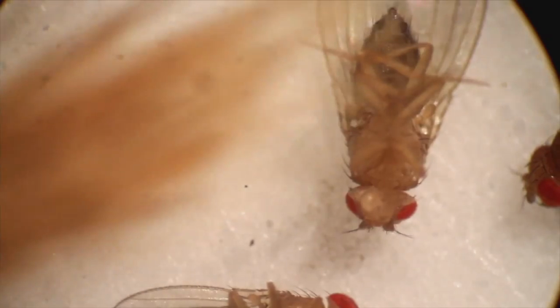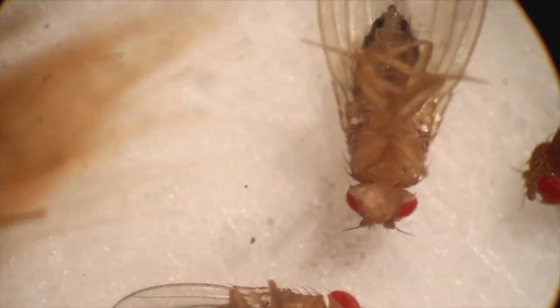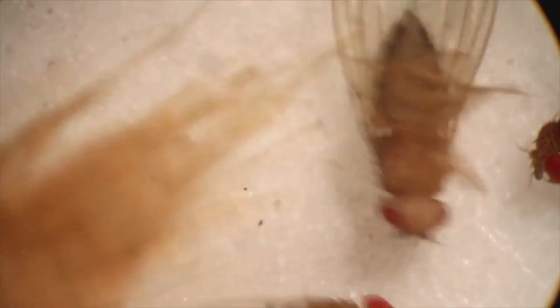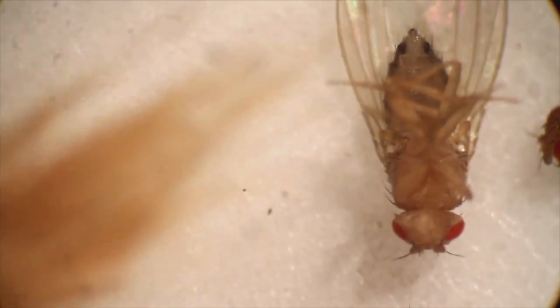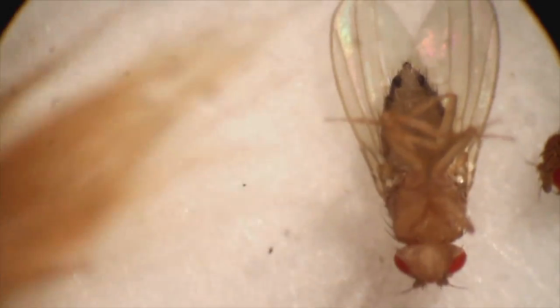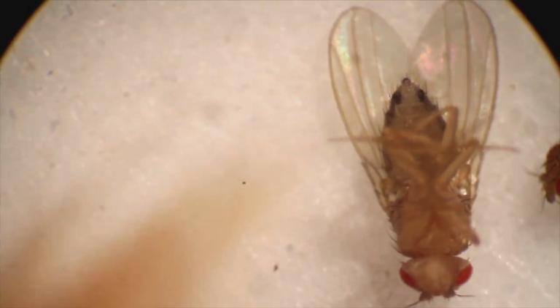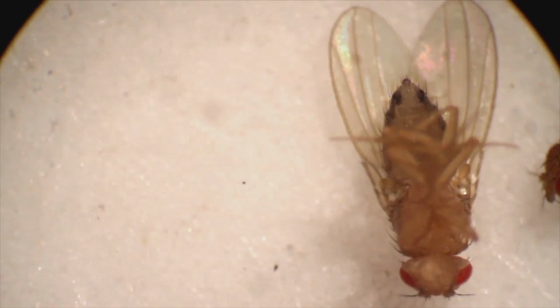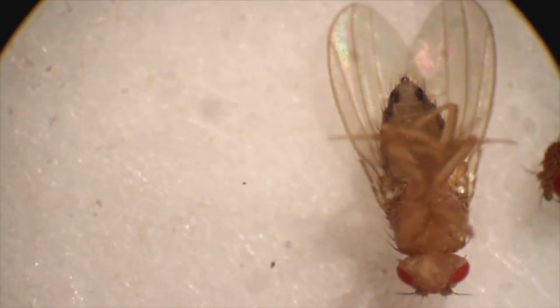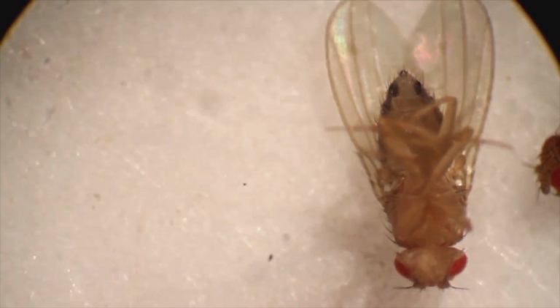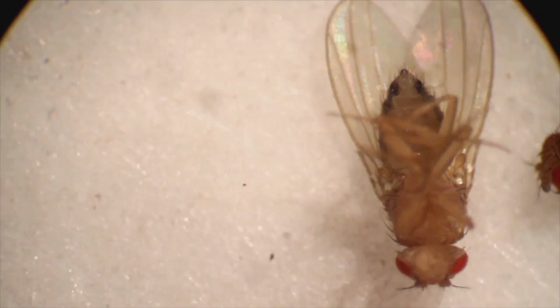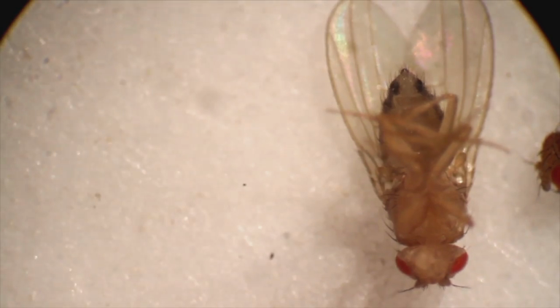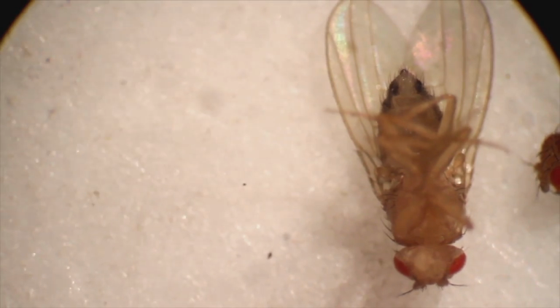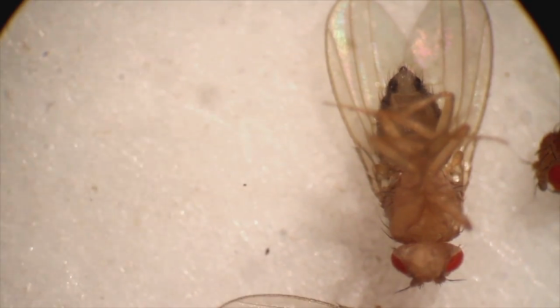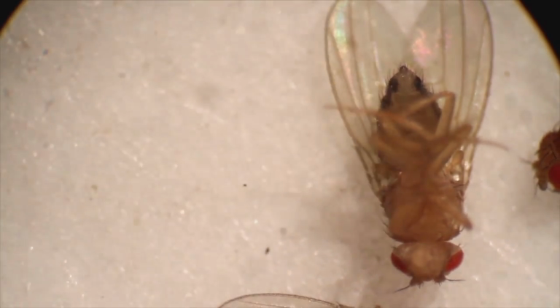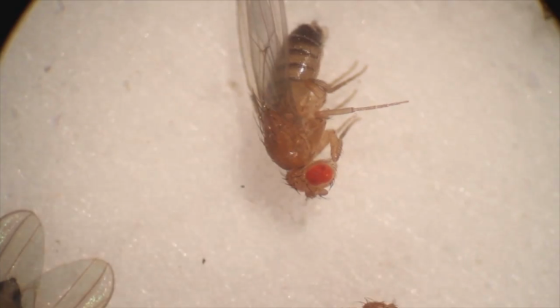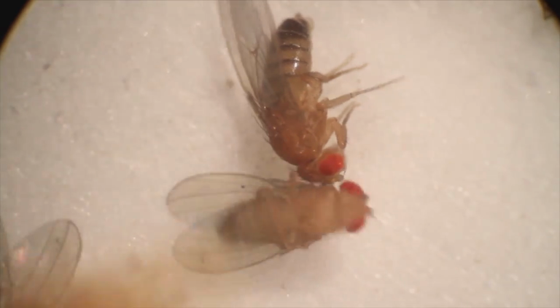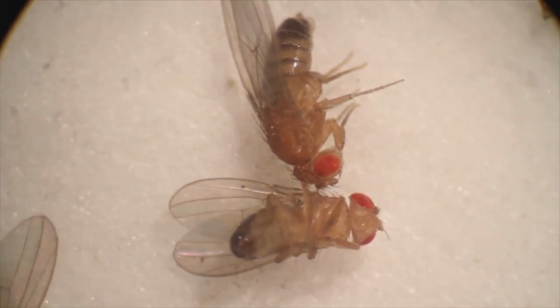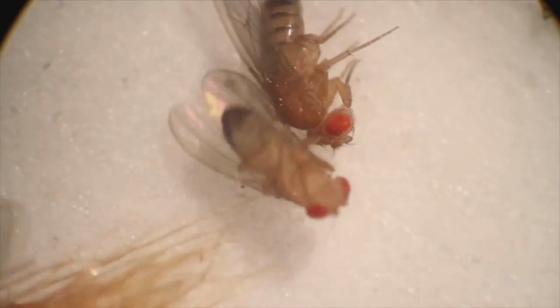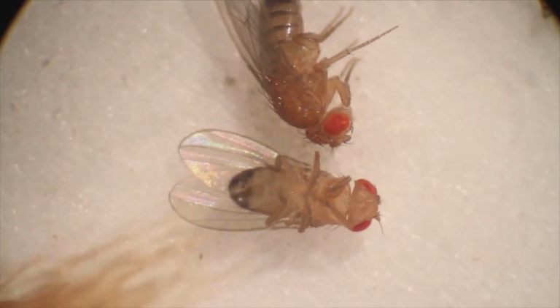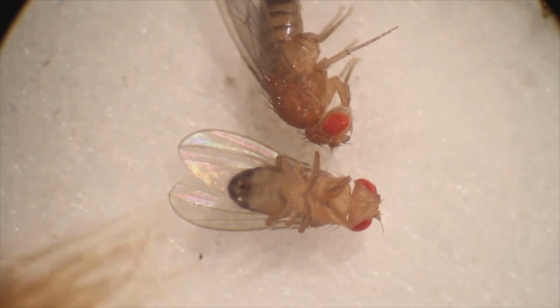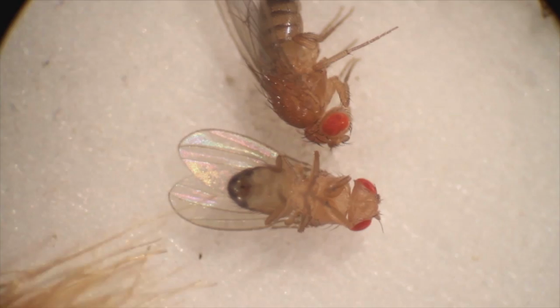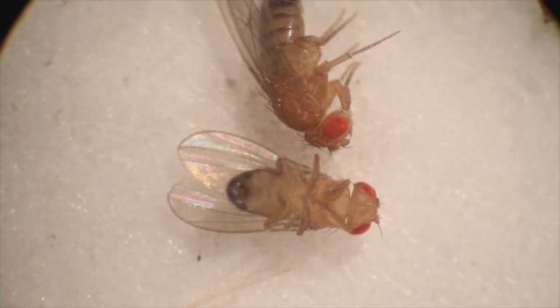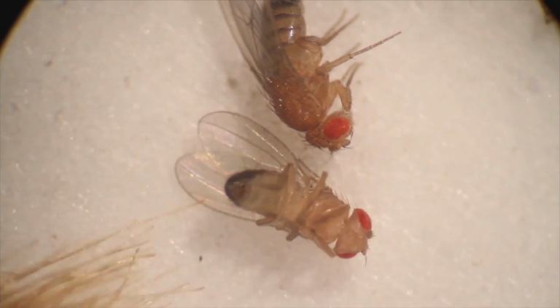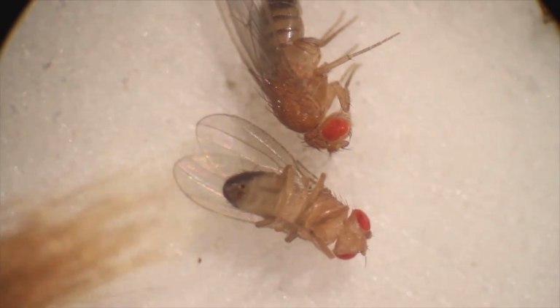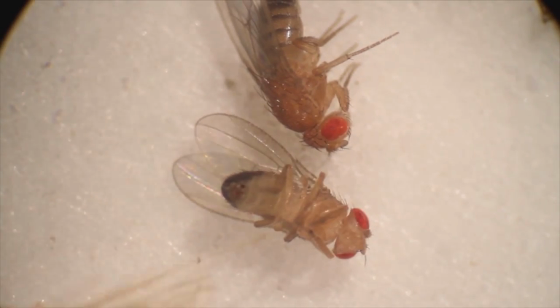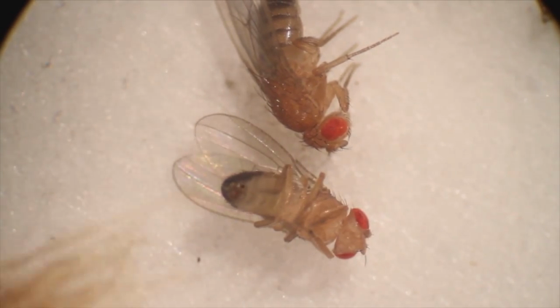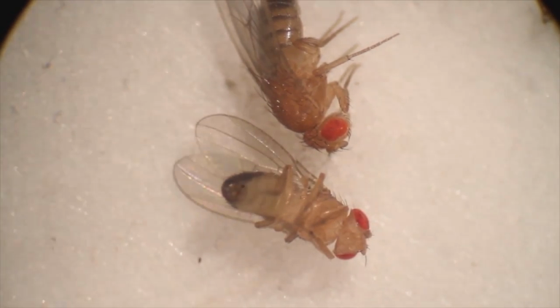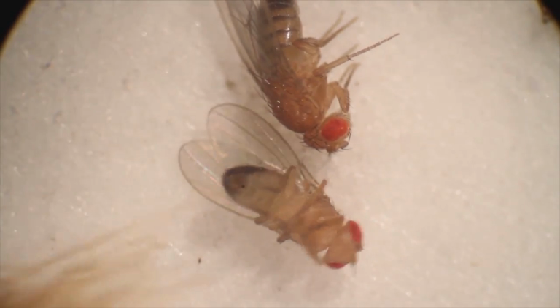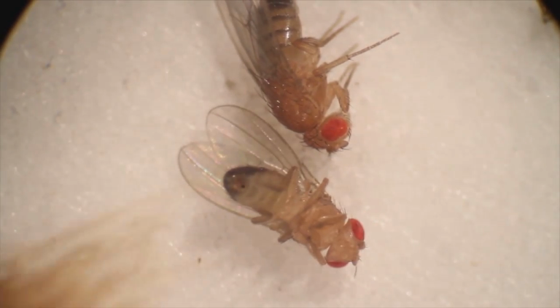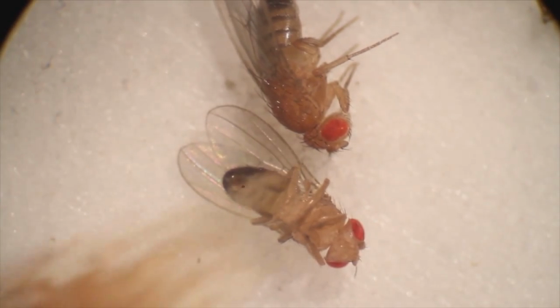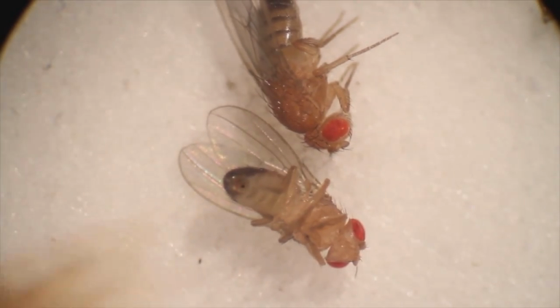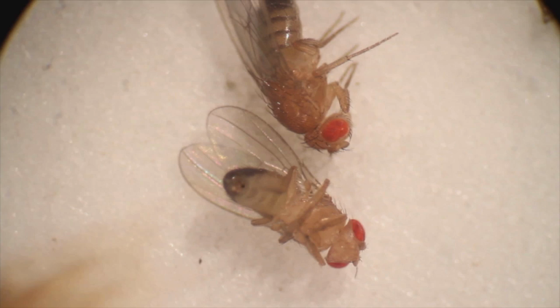The females — the abdomen ends at a point. And the males, instead of coming to a tip, the abdomen is rounded because they have a sex cone at the end of it.